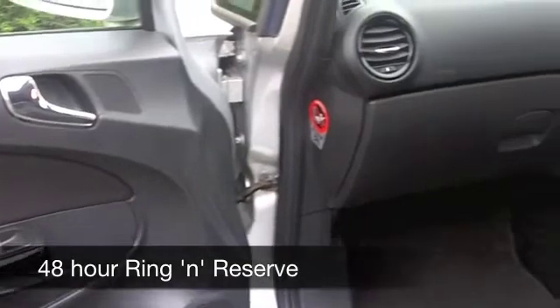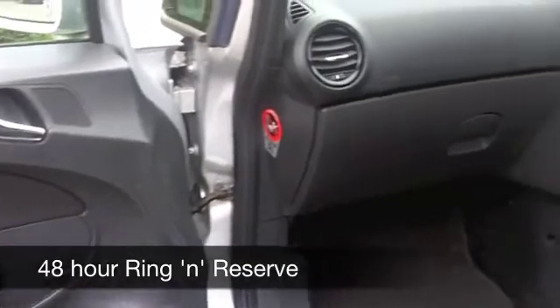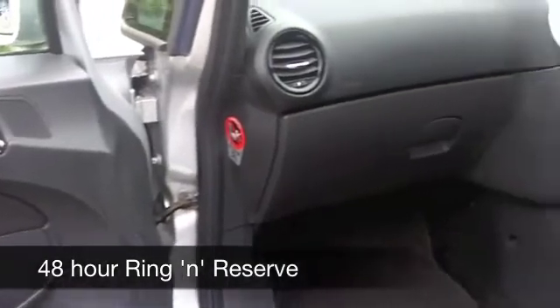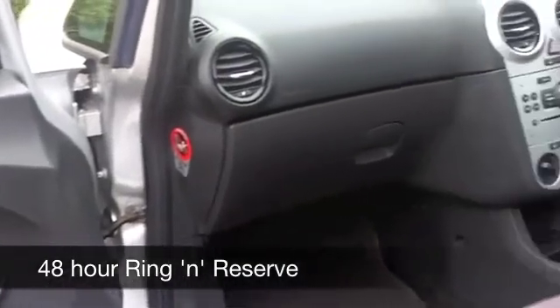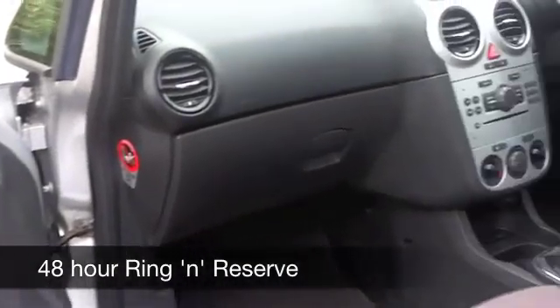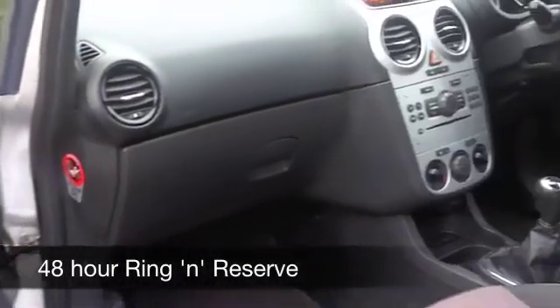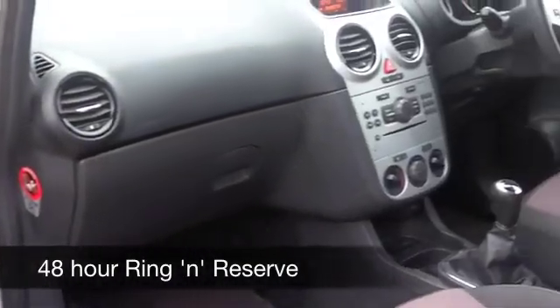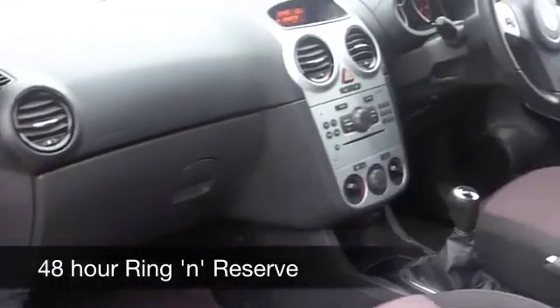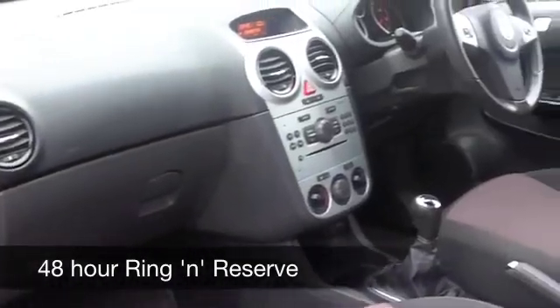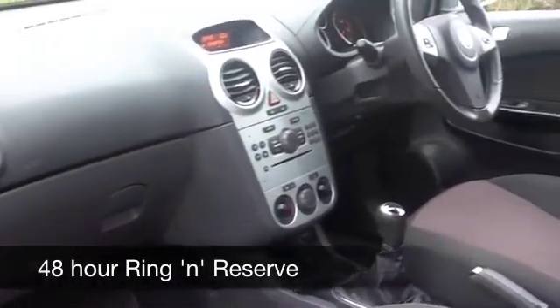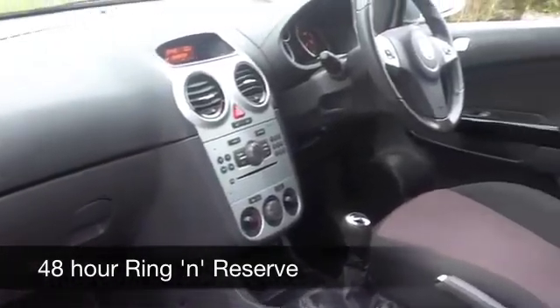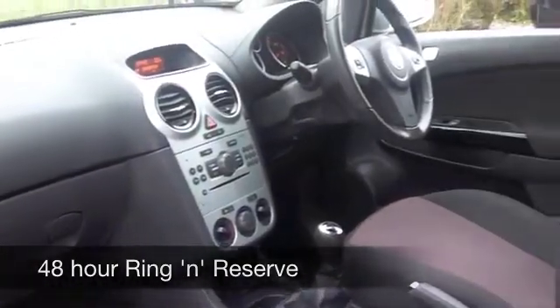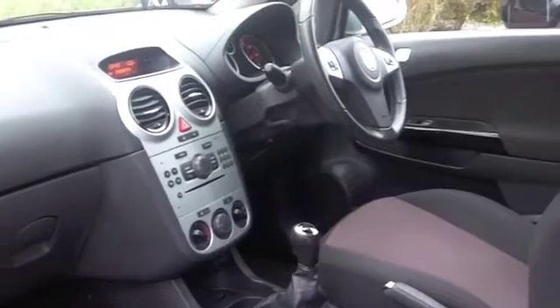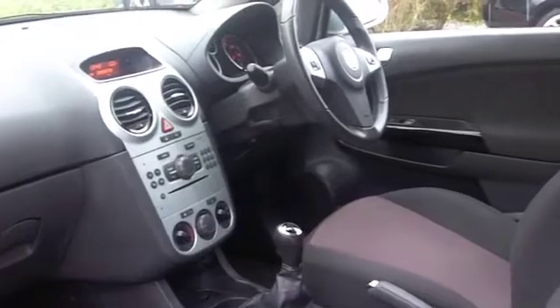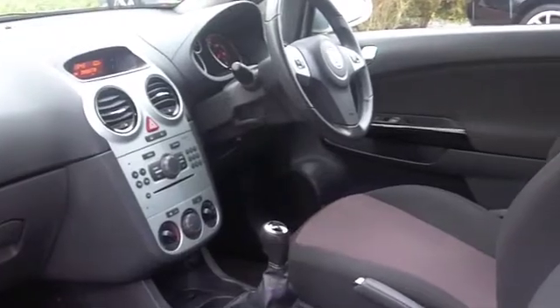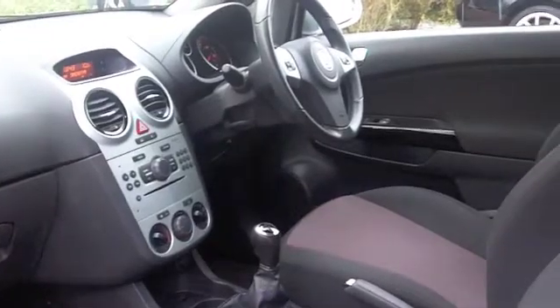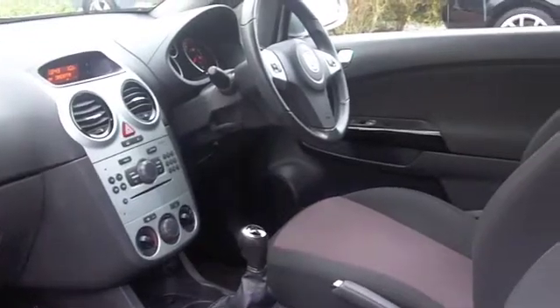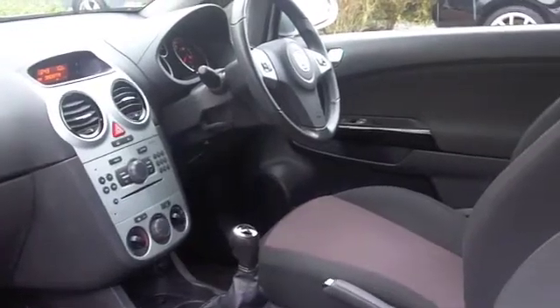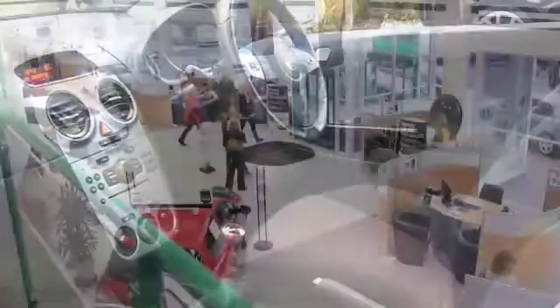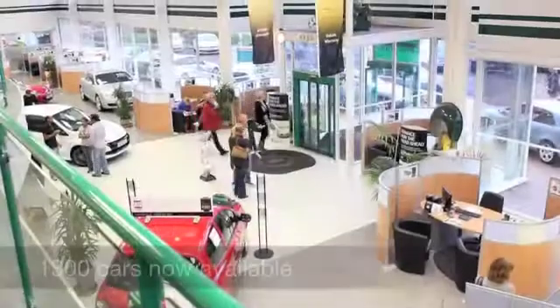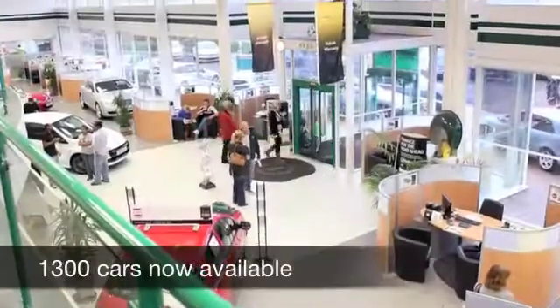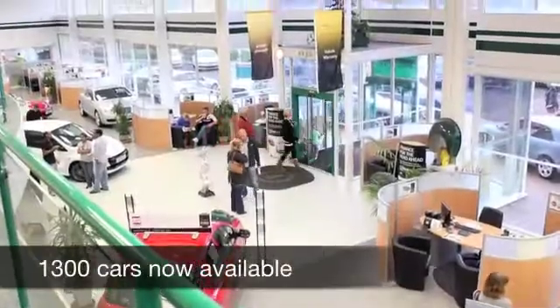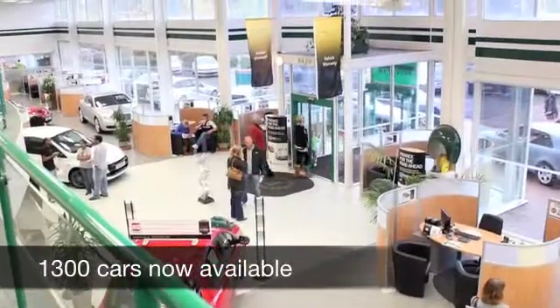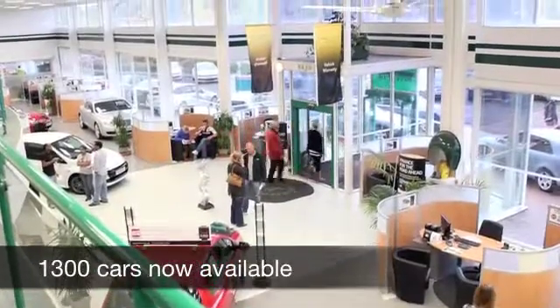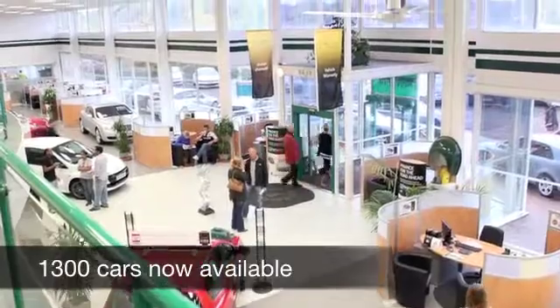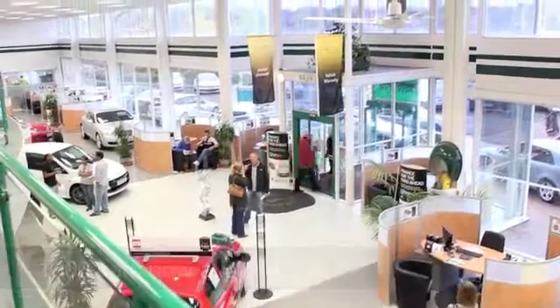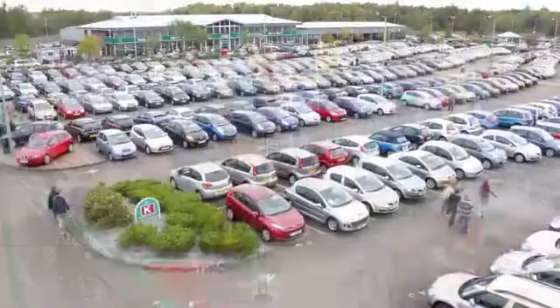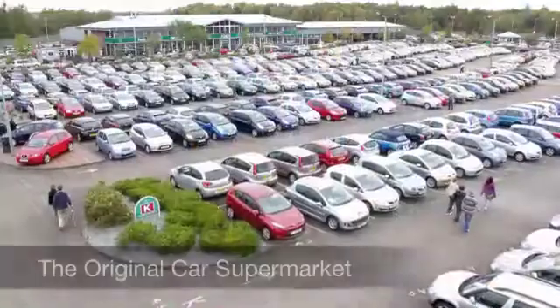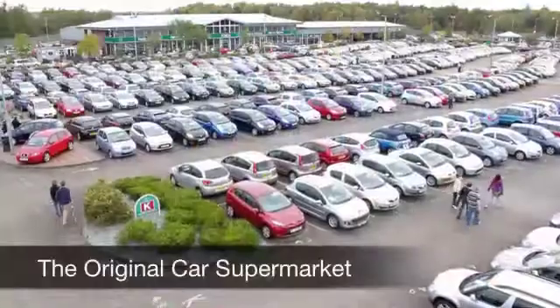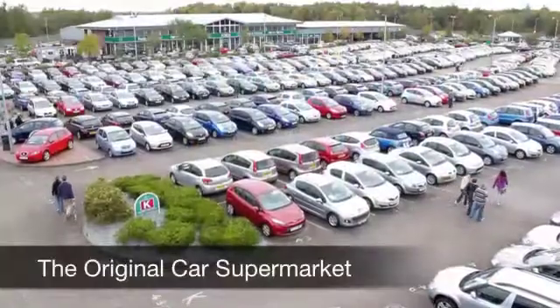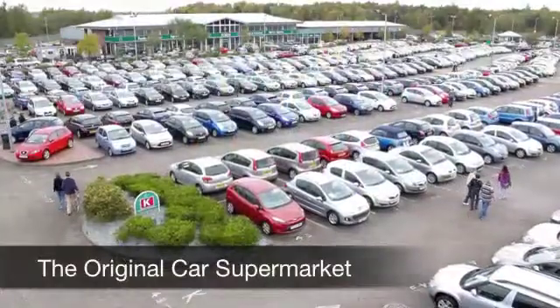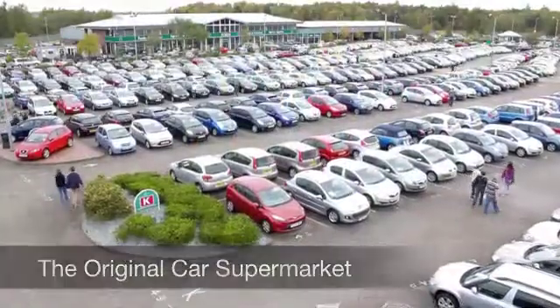If you fancy a test drive, why not ring and reserve? You can hold this car for up to 48 hours until you can get here with no deposit and no obligation. Come and discover this great car for yourself at Fords of Winsford.